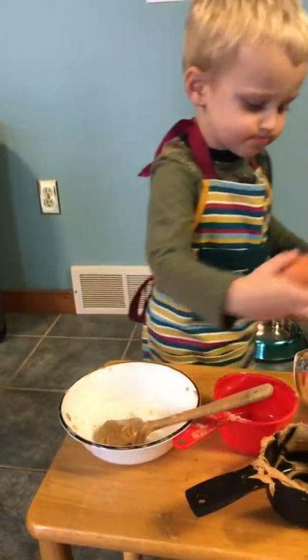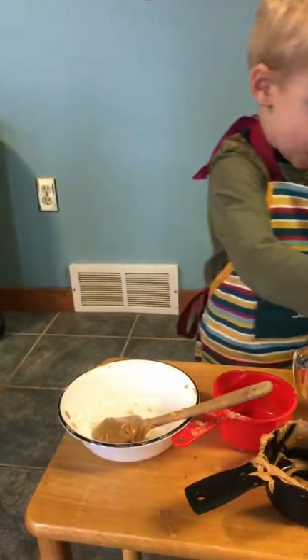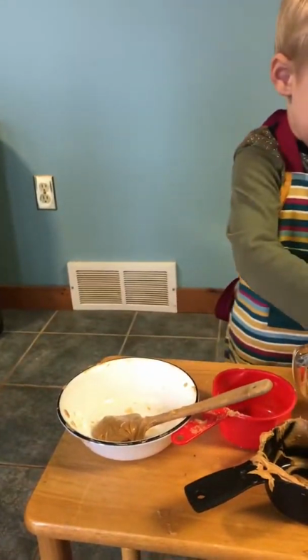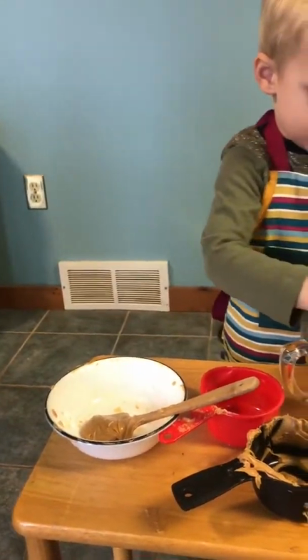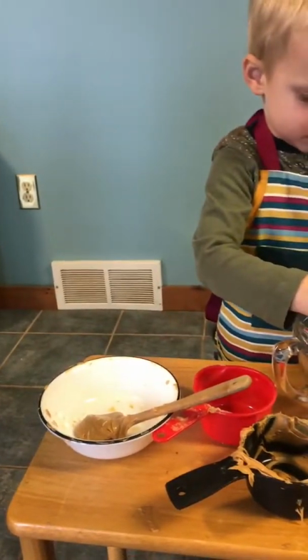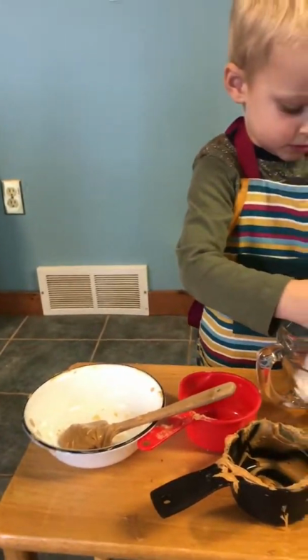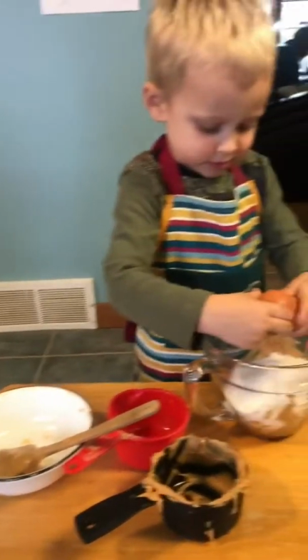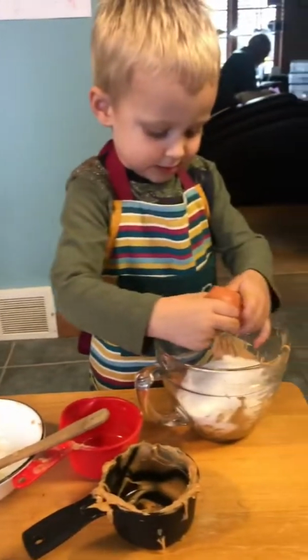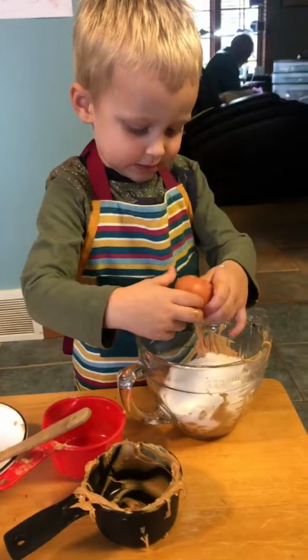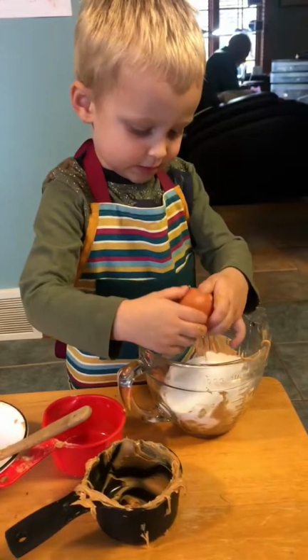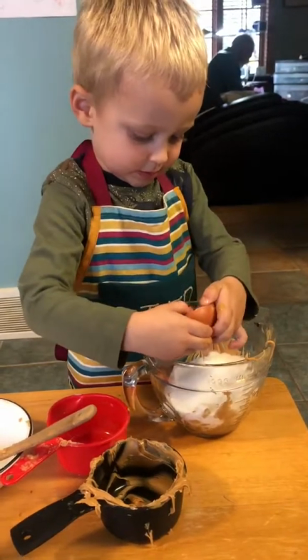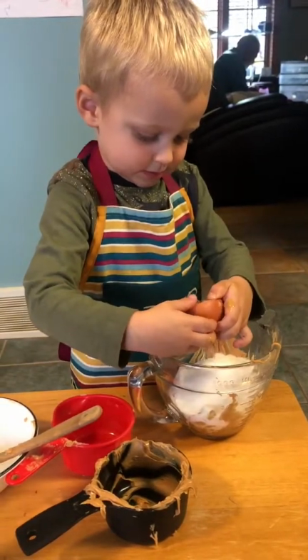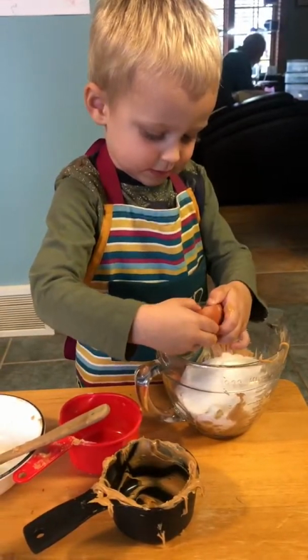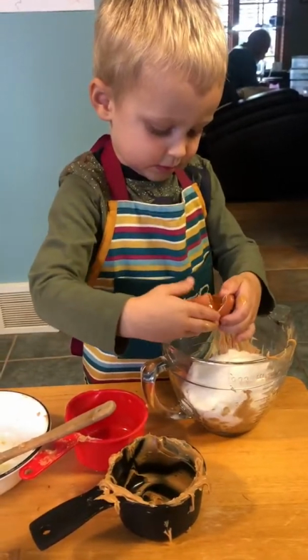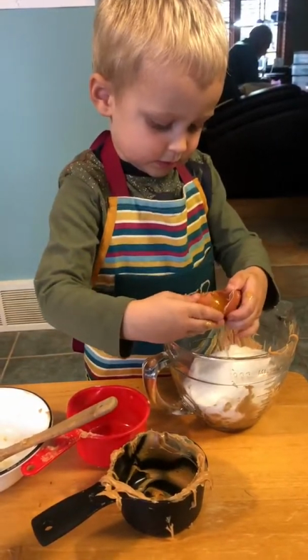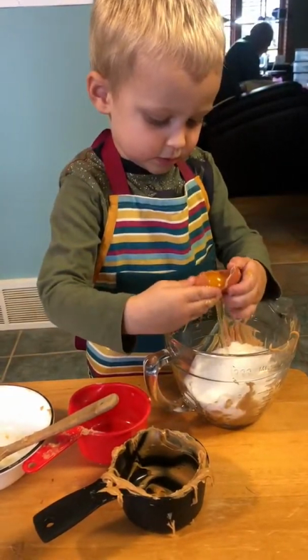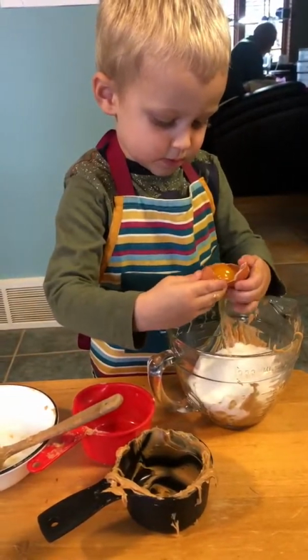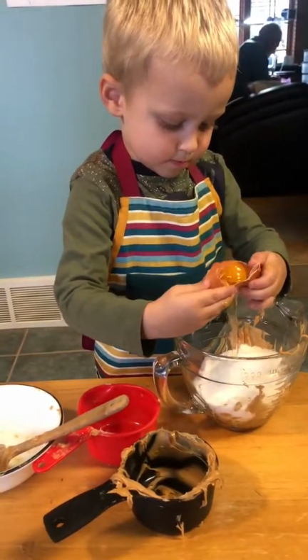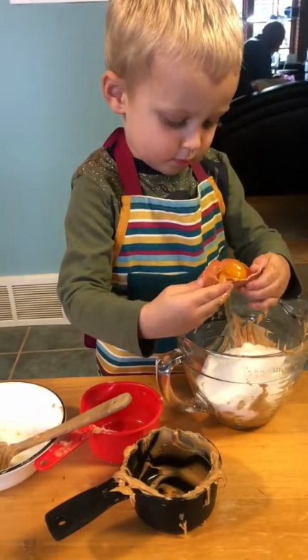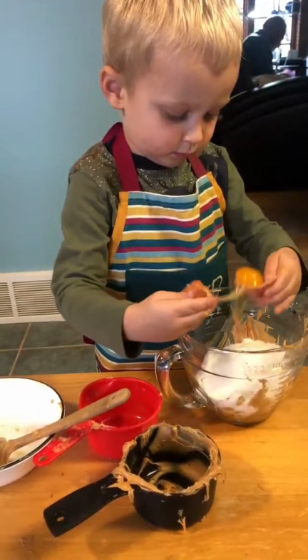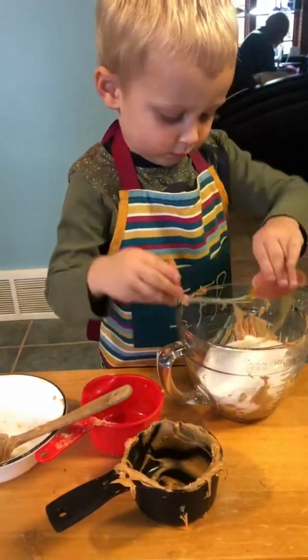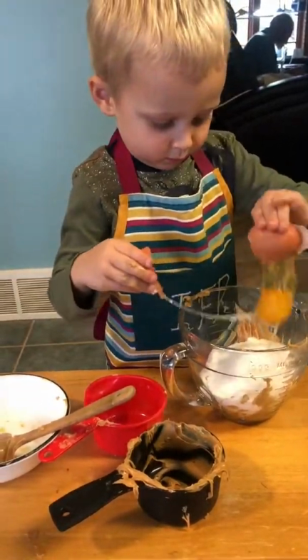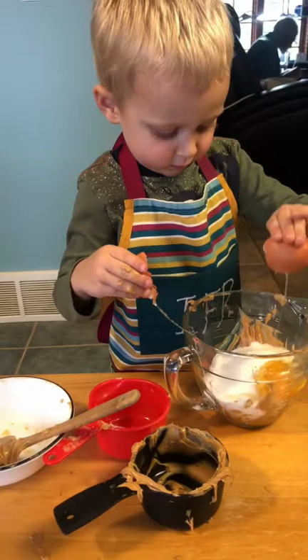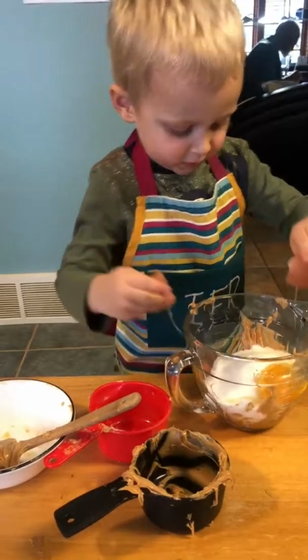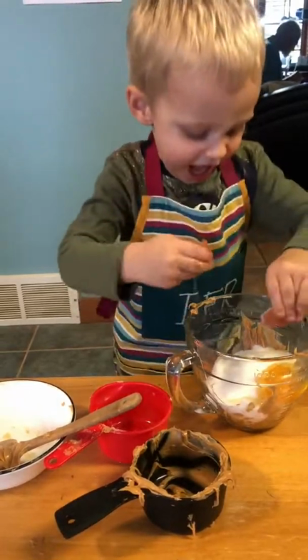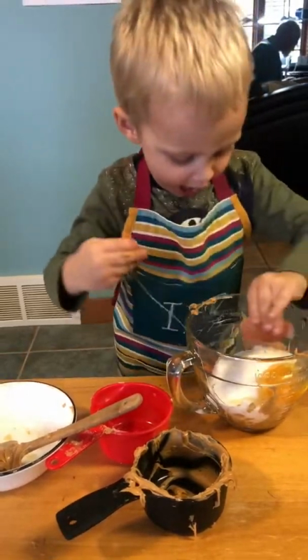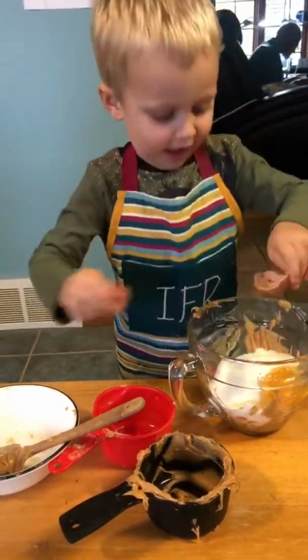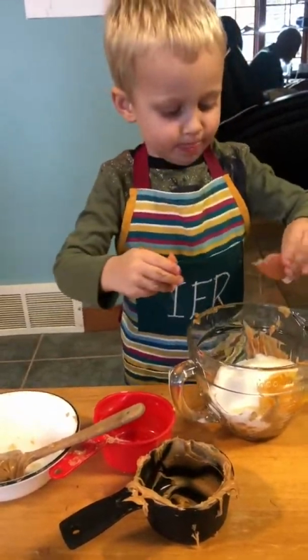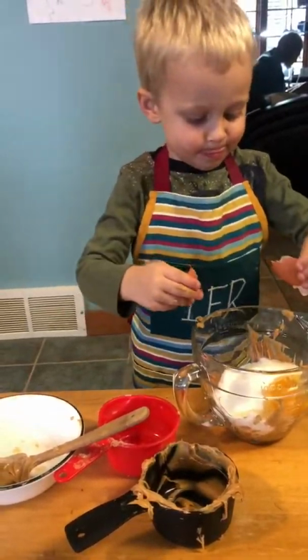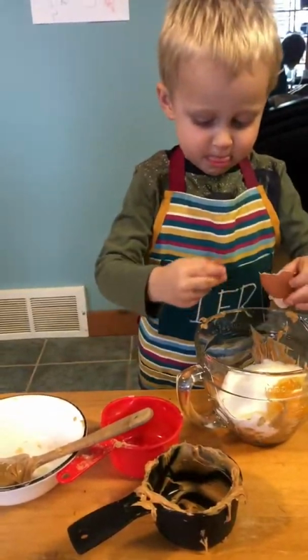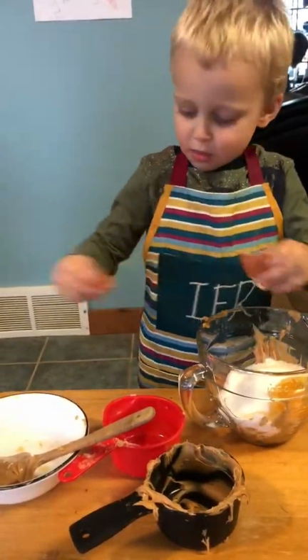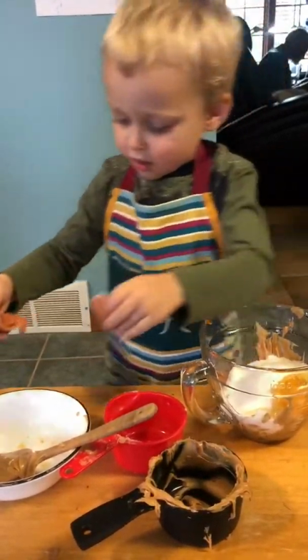You got it. Break it in half. Good job. That was very good, Isaiah.